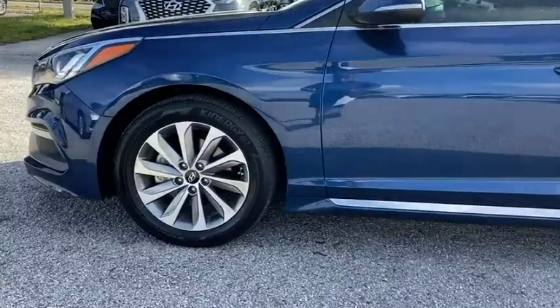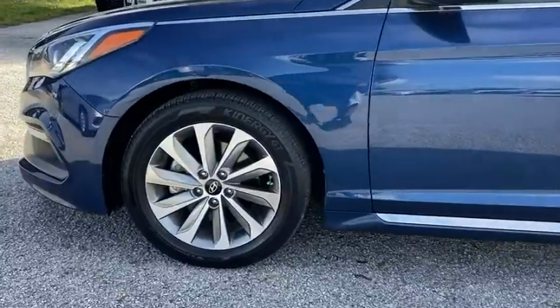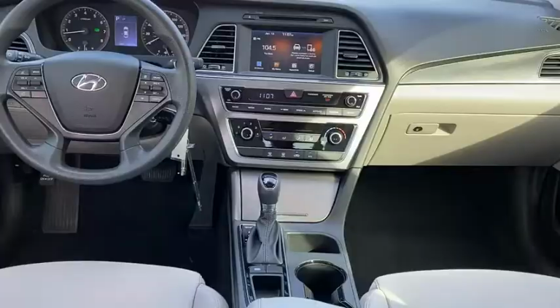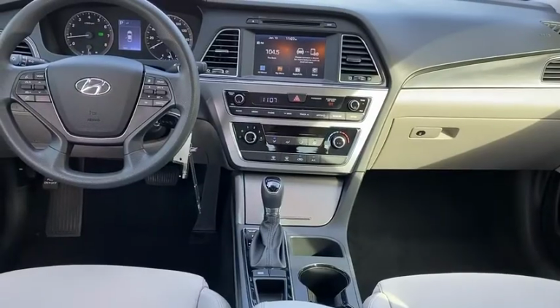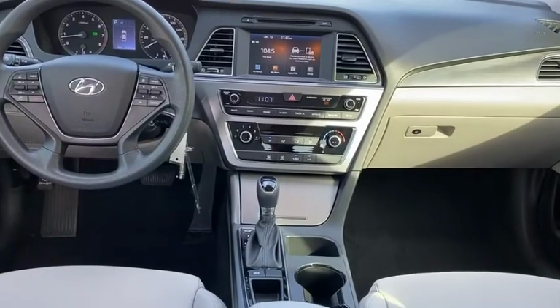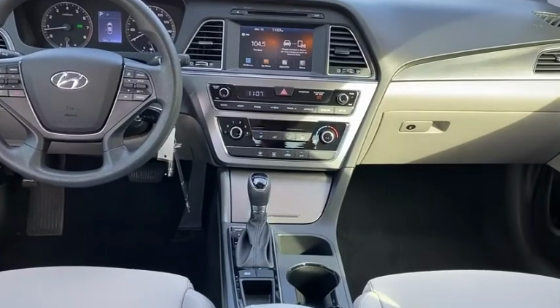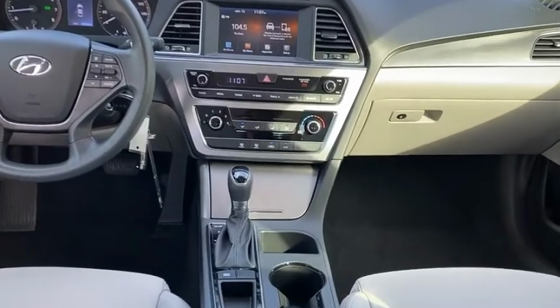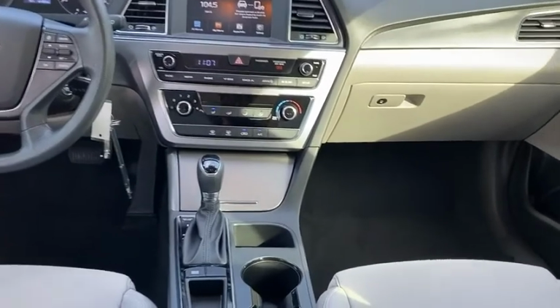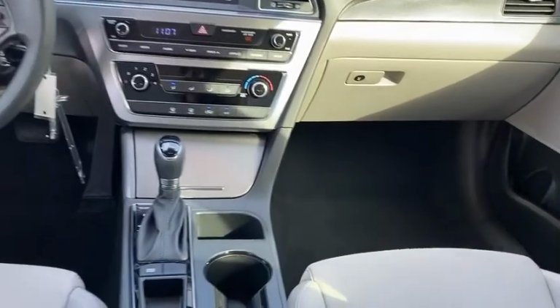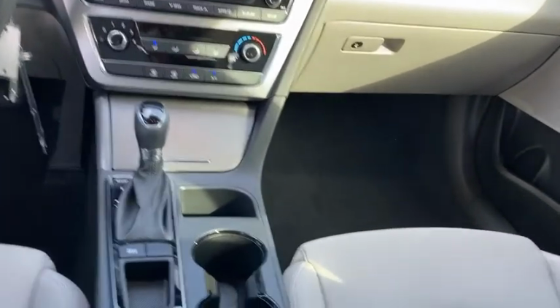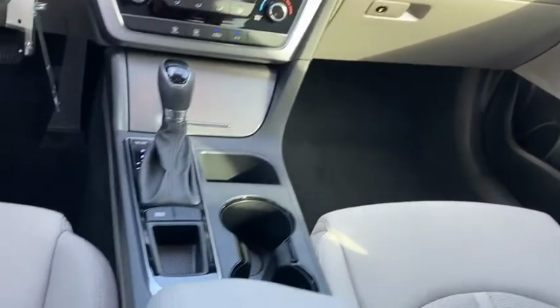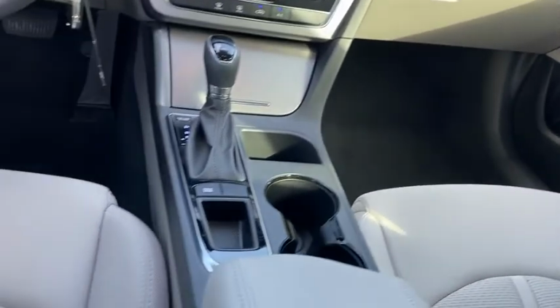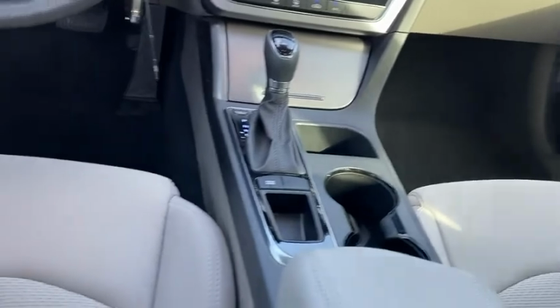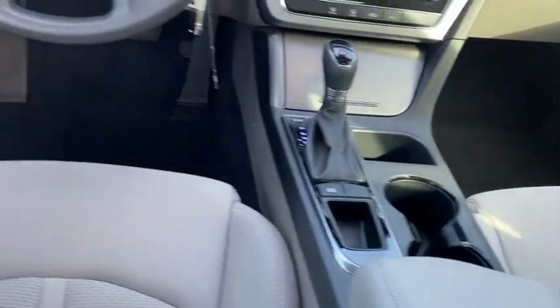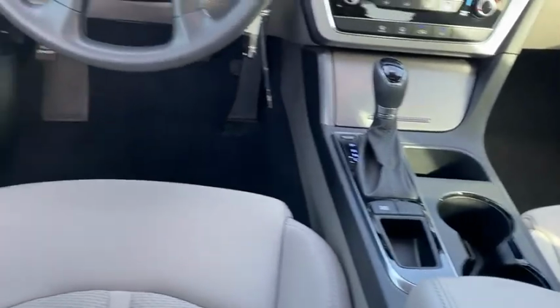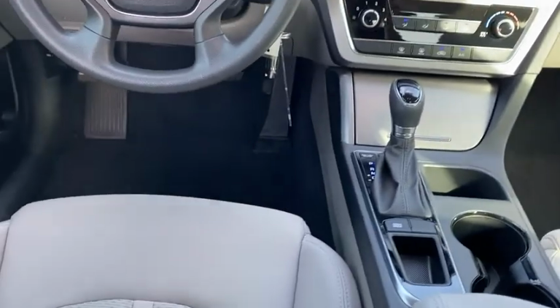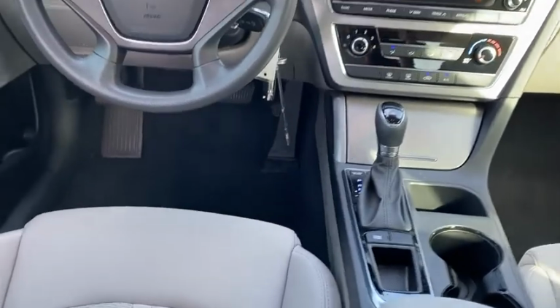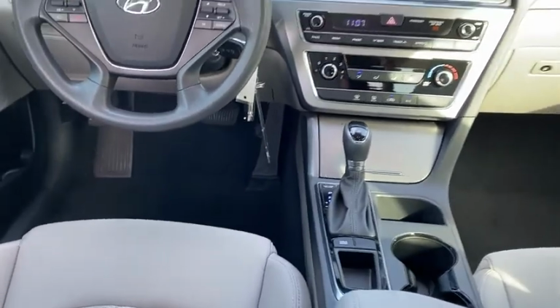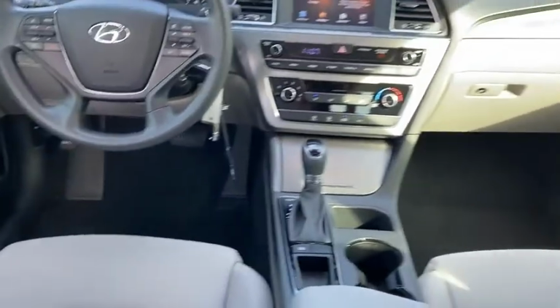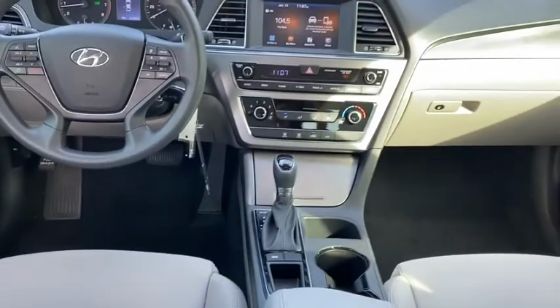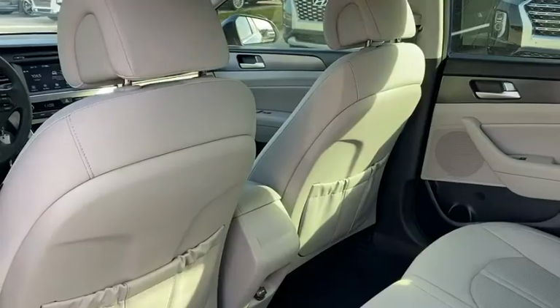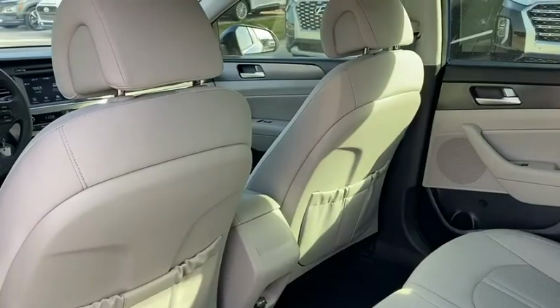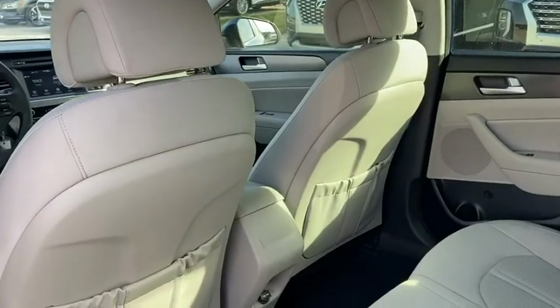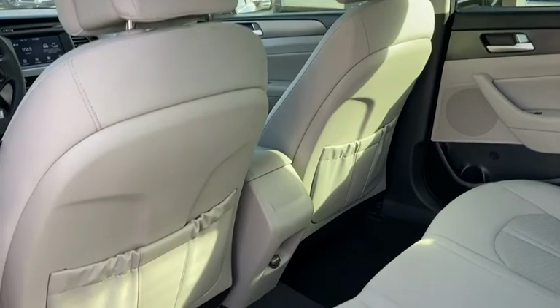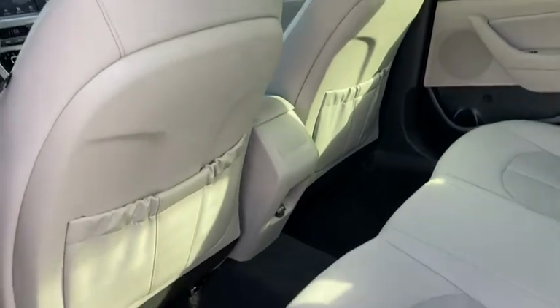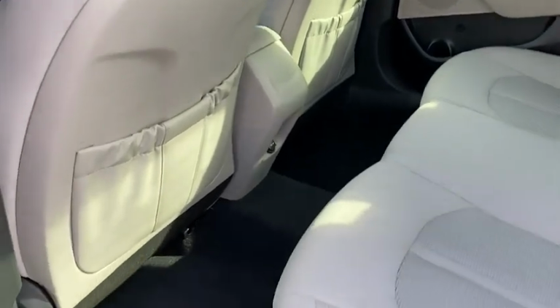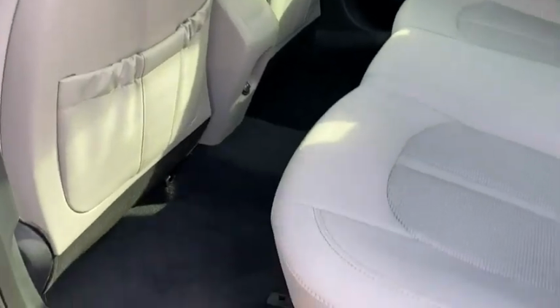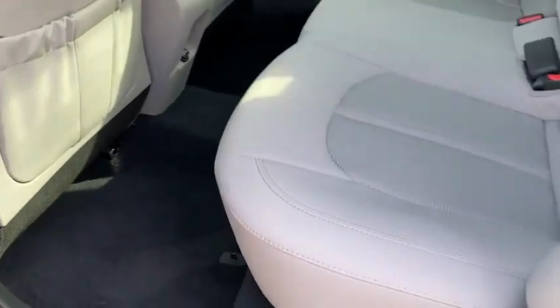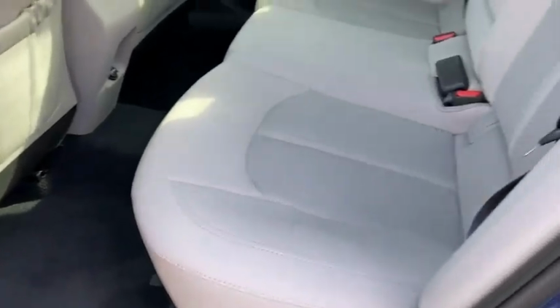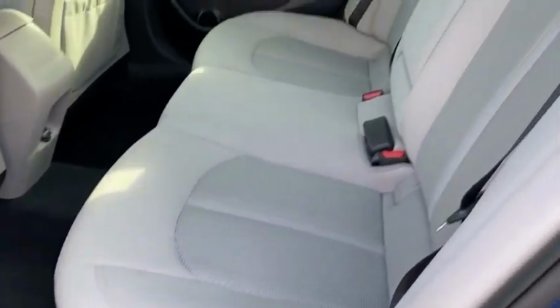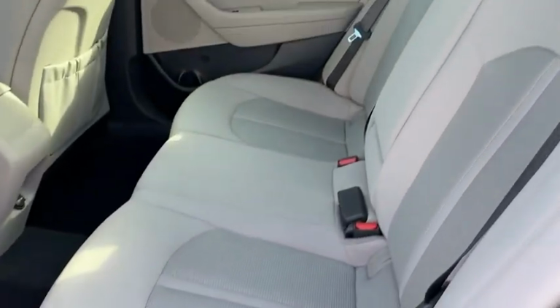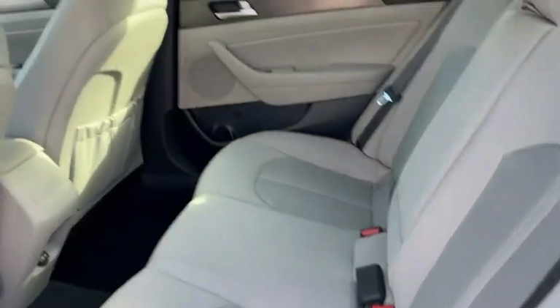This vehicle has less than 45,000 miles. Here are some of this vehicle's great options: electronic stability control, heated mirrors, aluminum wheels, rear spoiler, brake assist, traction control, stability control.